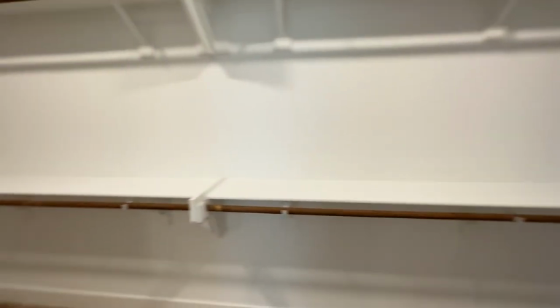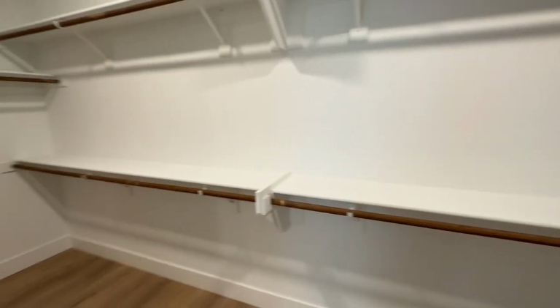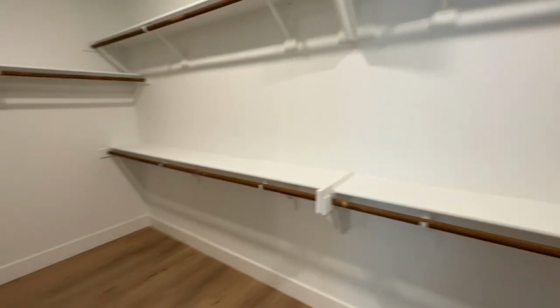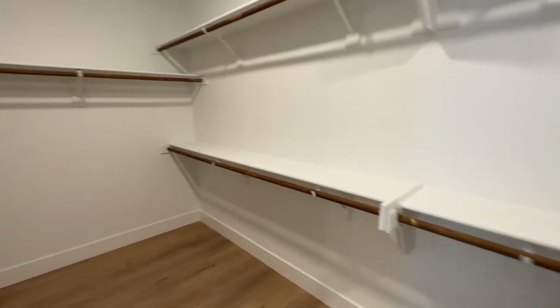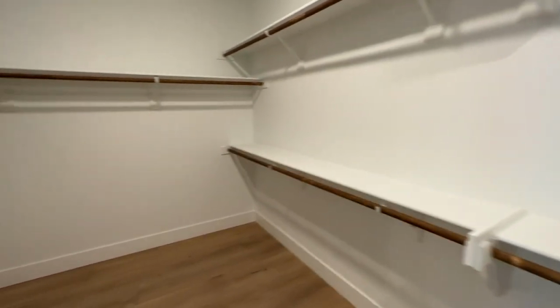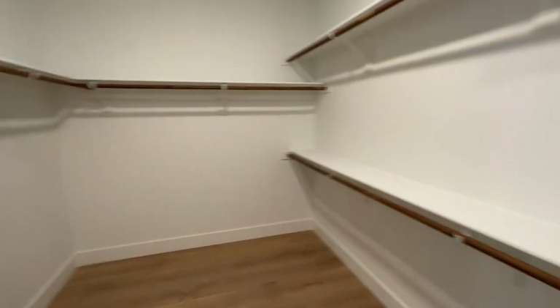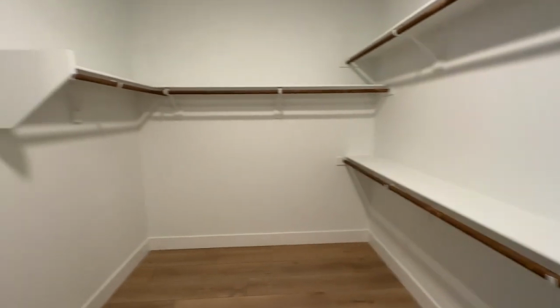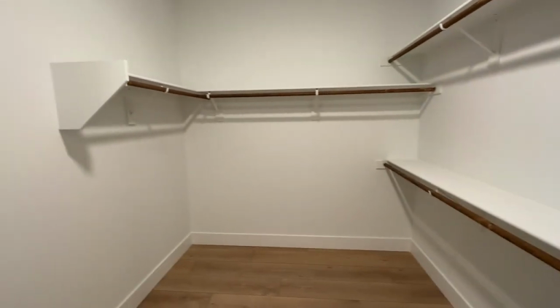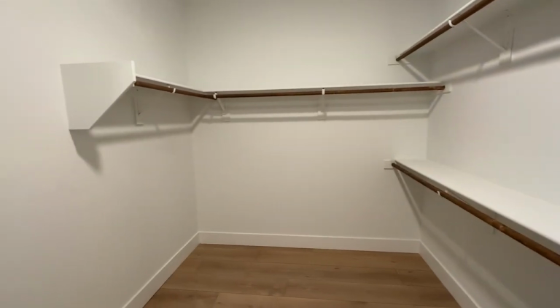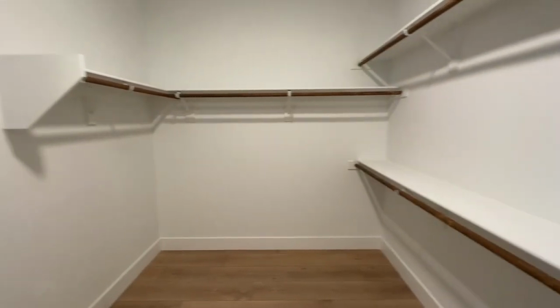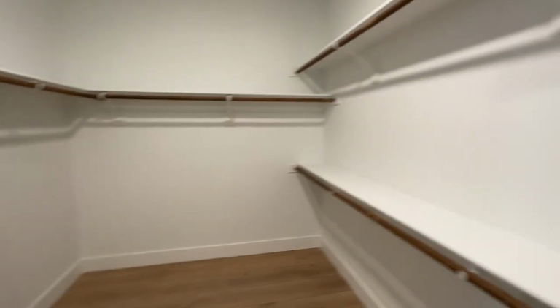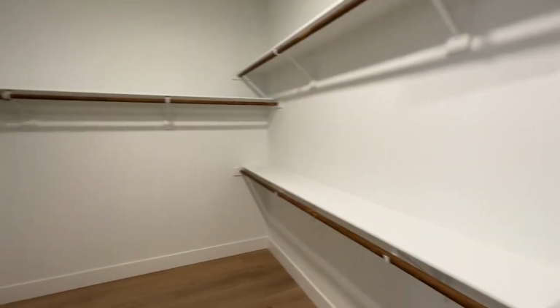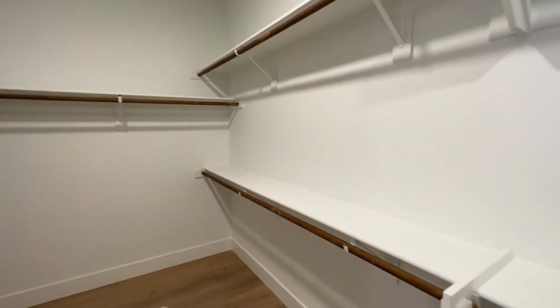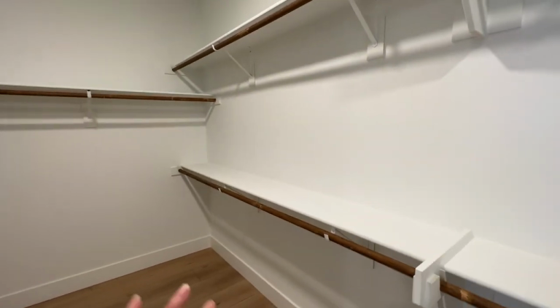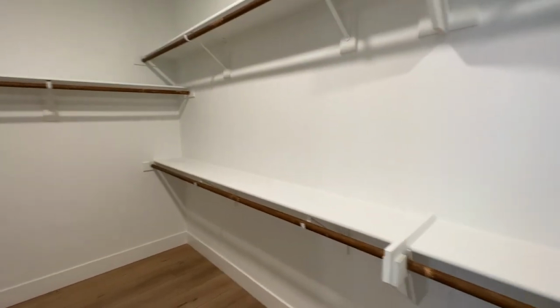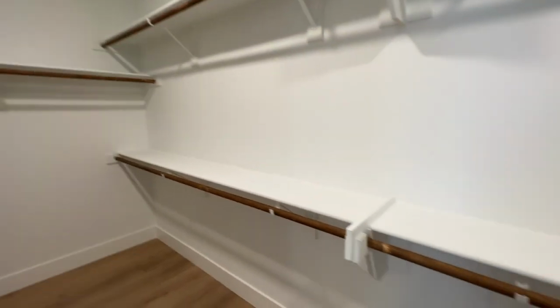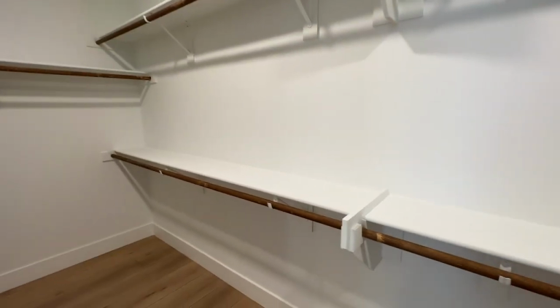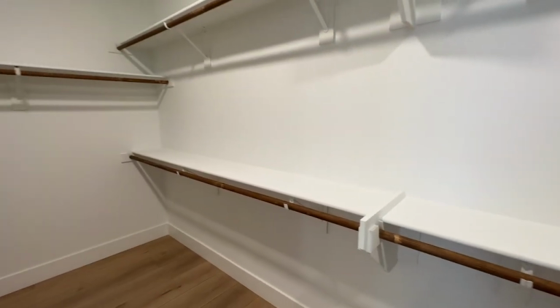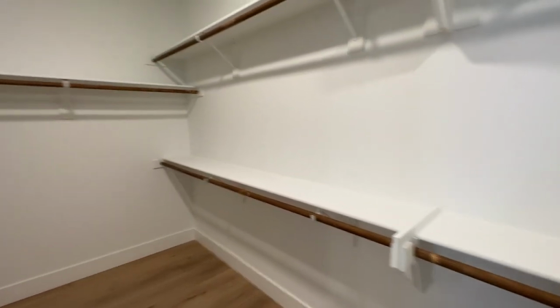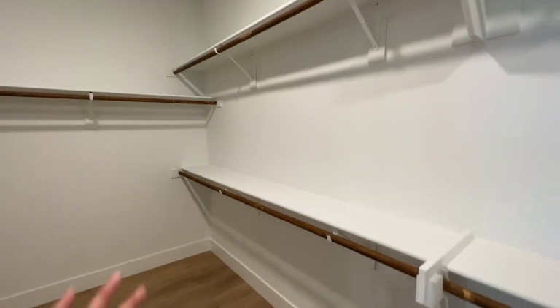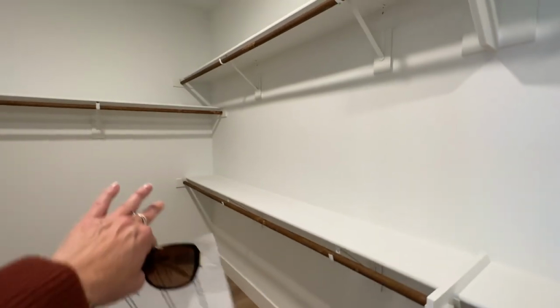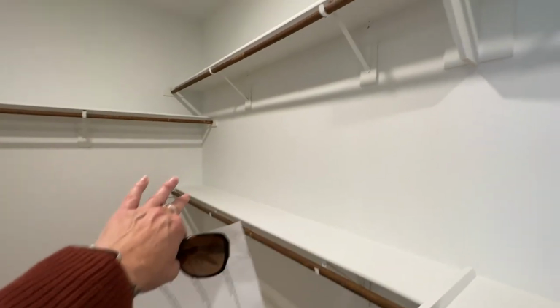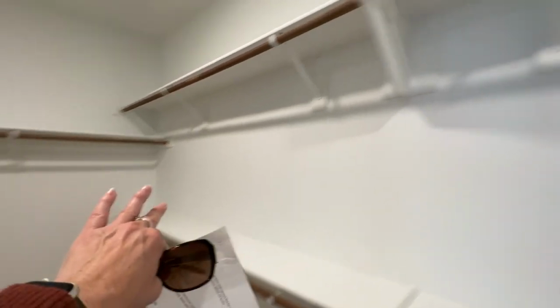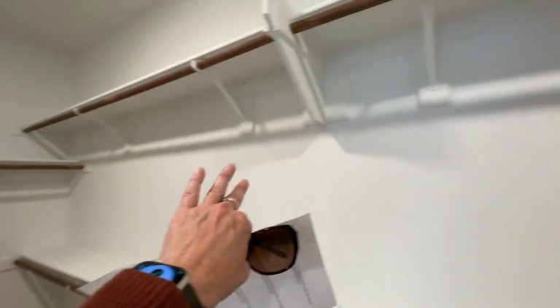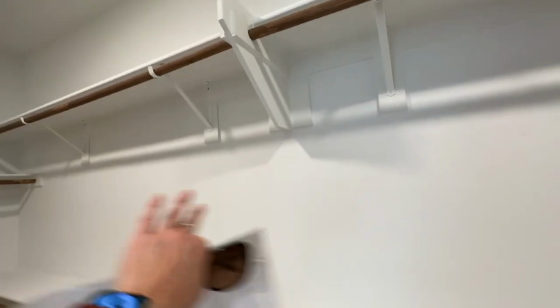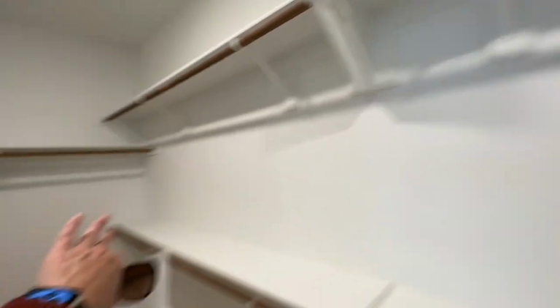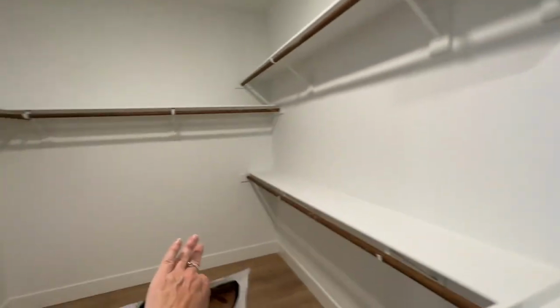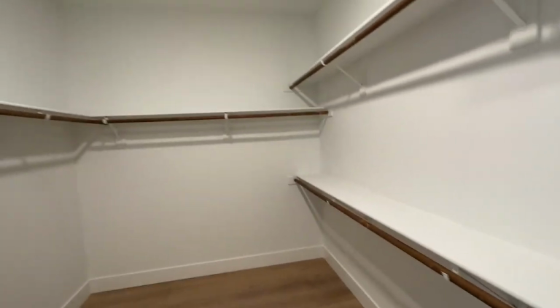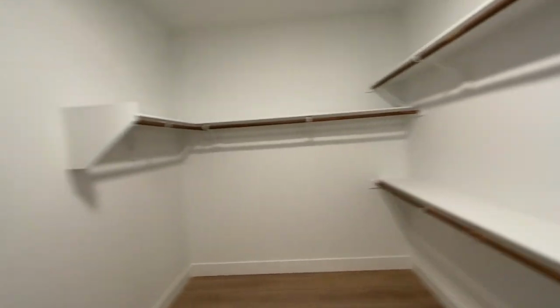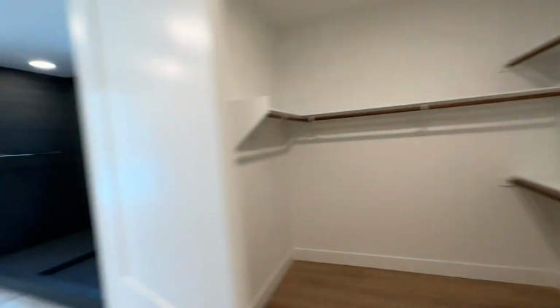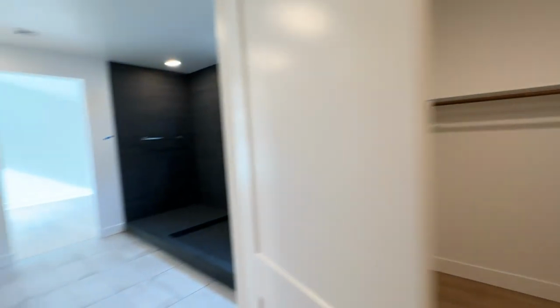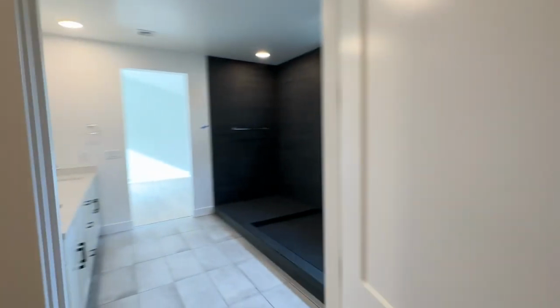Now remember, if you converted this home into four bedrooms, then the fourth bedroom would mean this closet is going to be a lot smaller, and there would be a bathroom right here for the fourth bedroom.